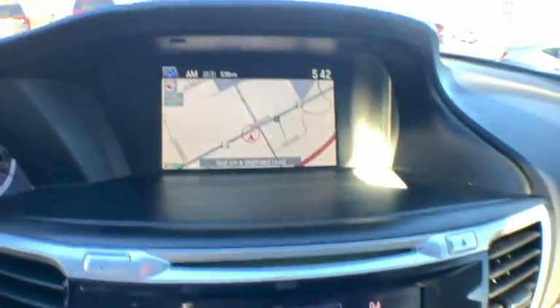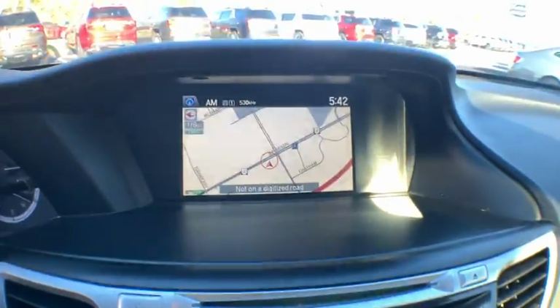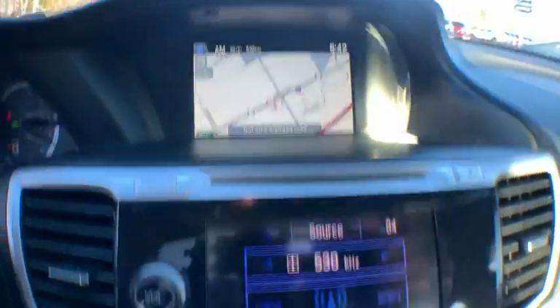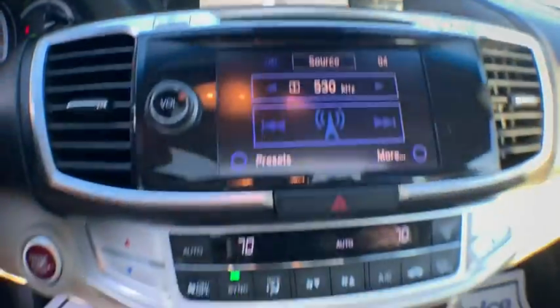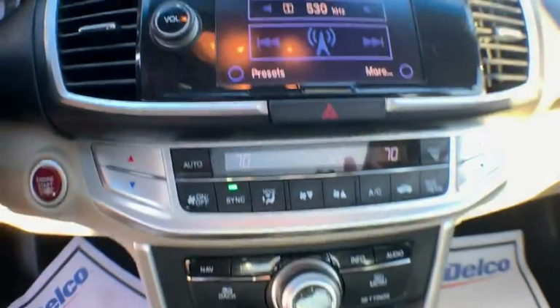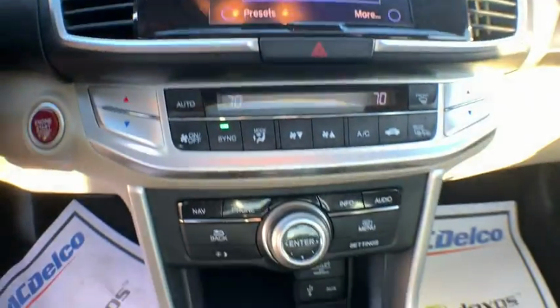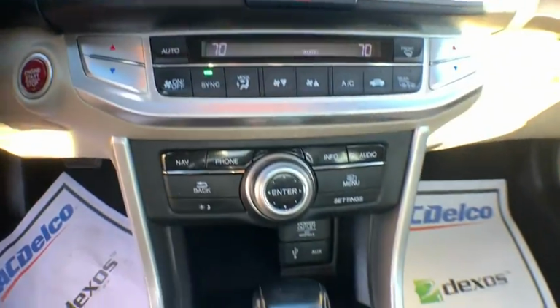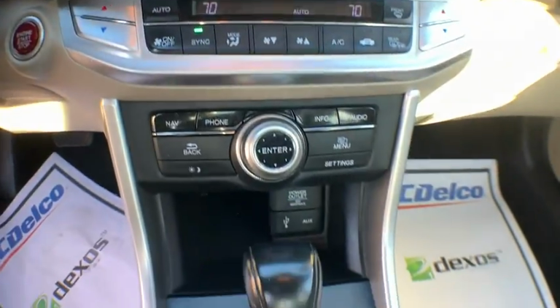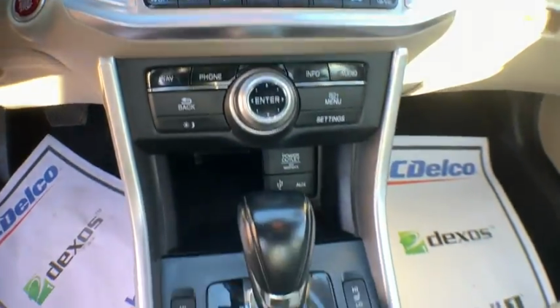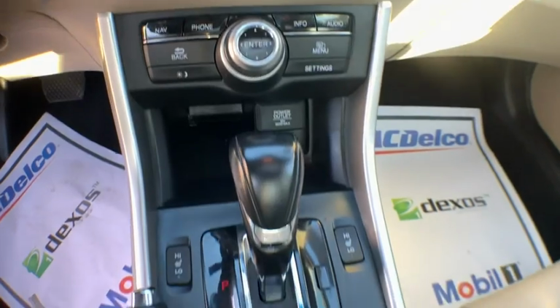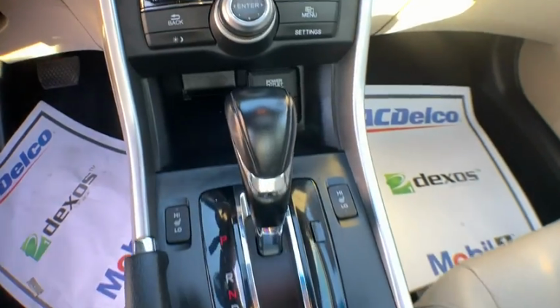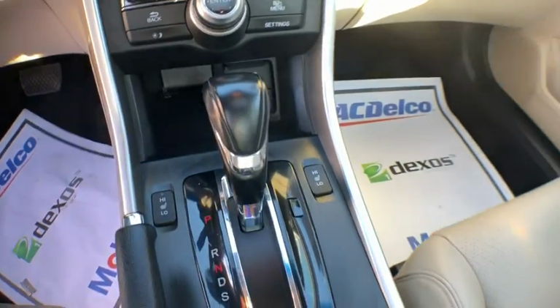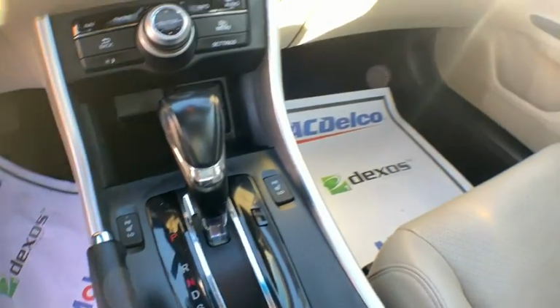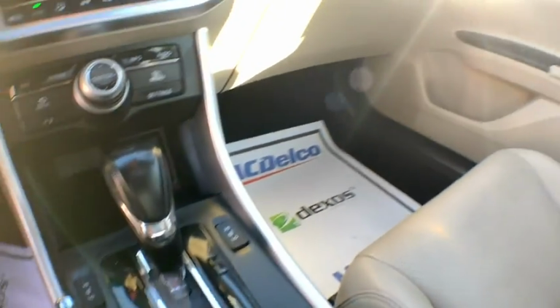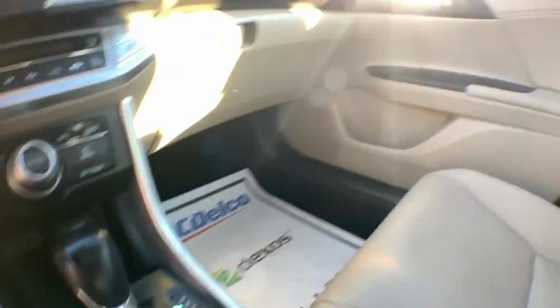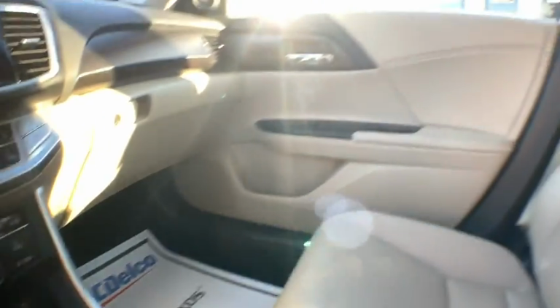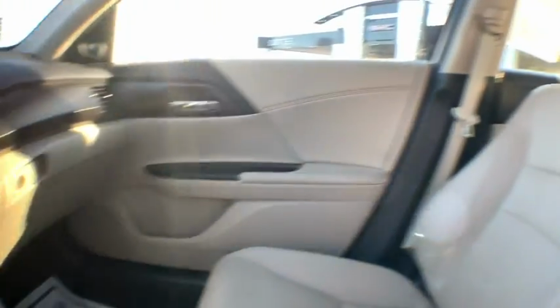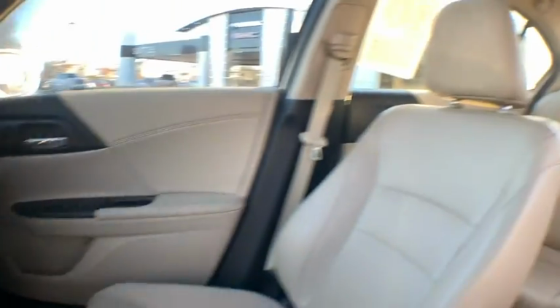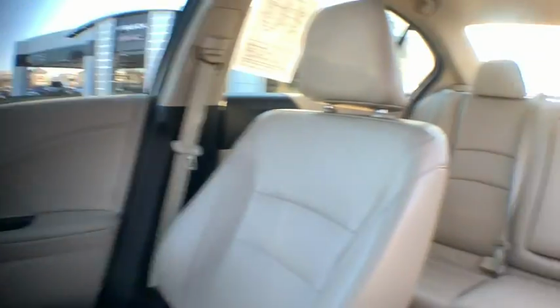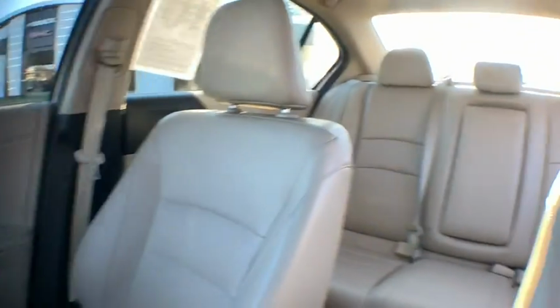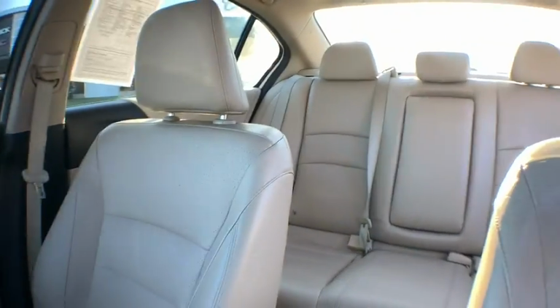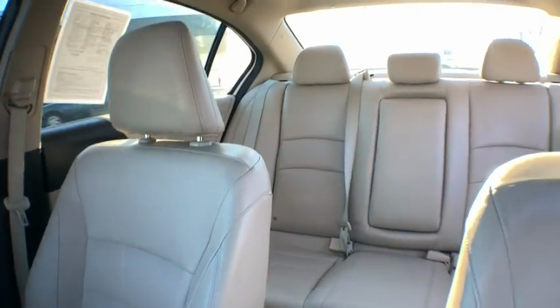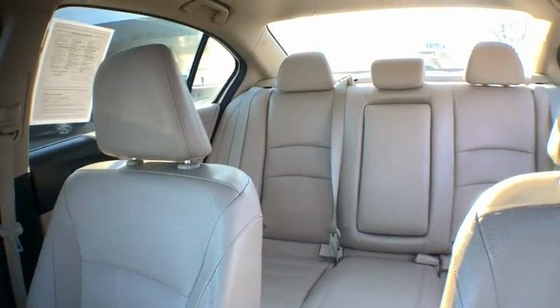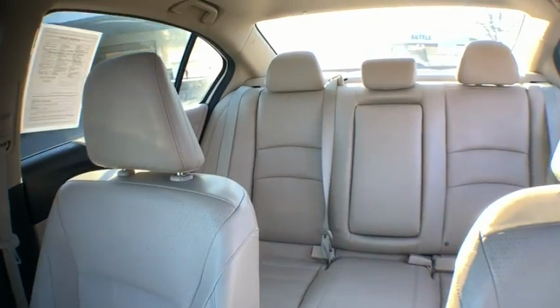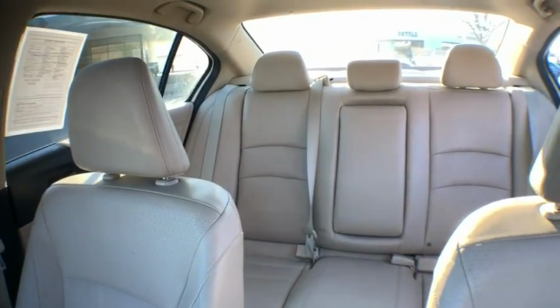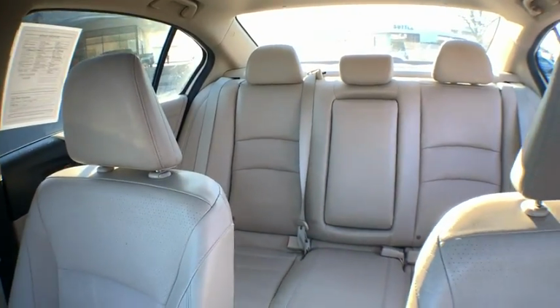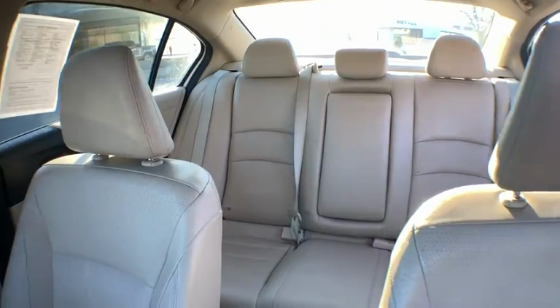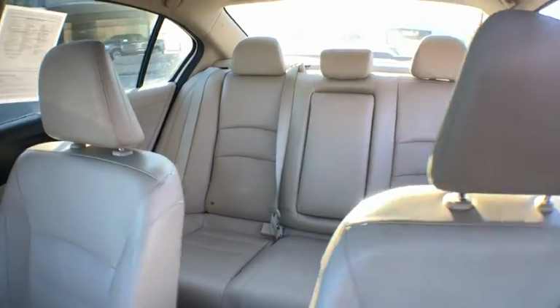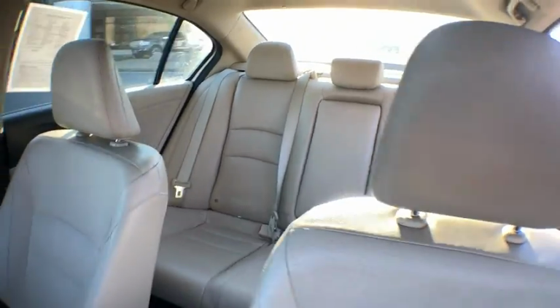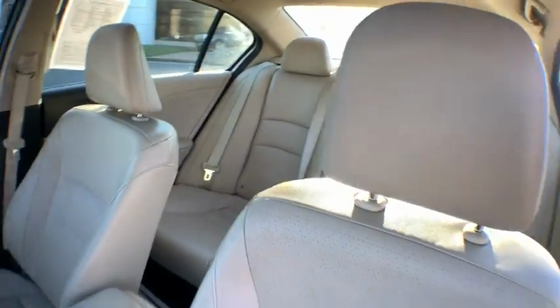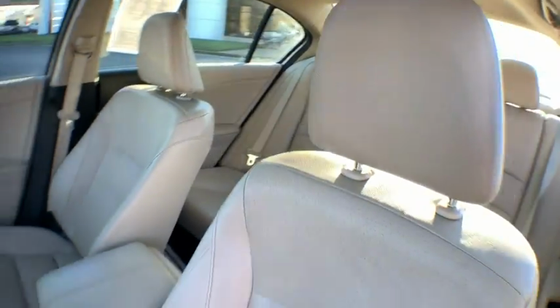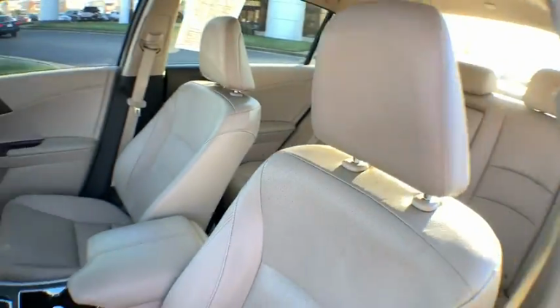Power windows, rear window defroster, trip computer, CD player, heated front seat, remote keyless entry, power moonroof, brake assist, panic alarm.